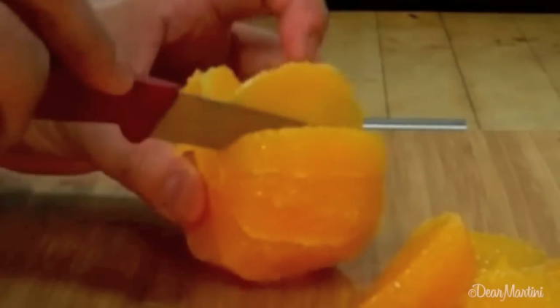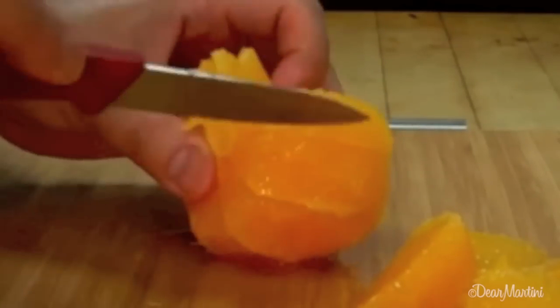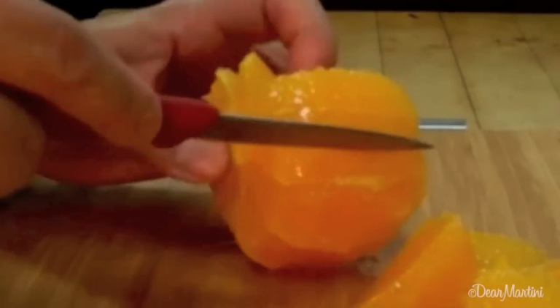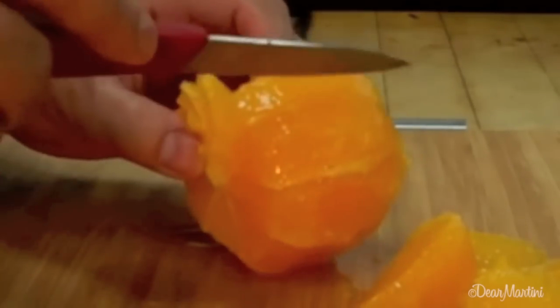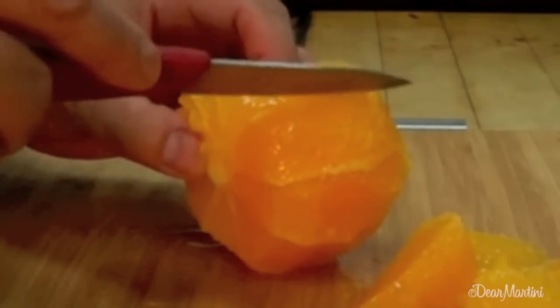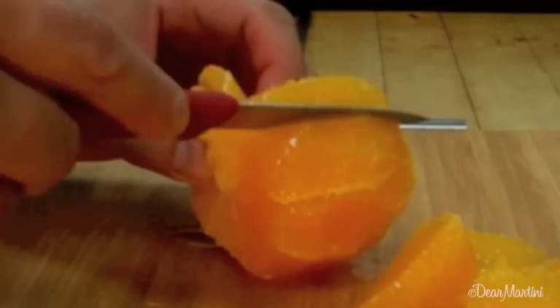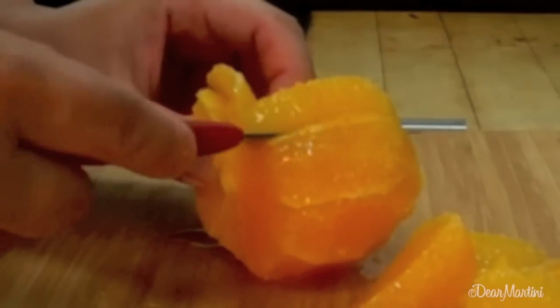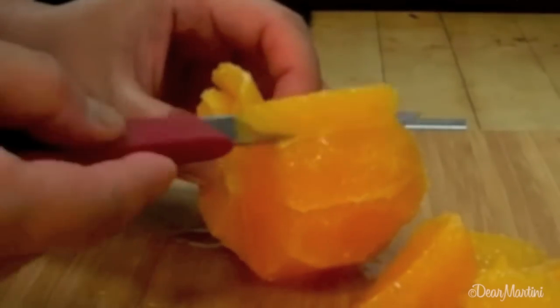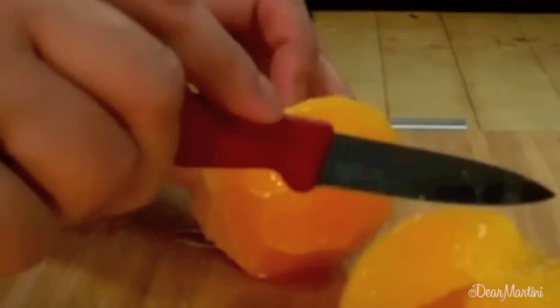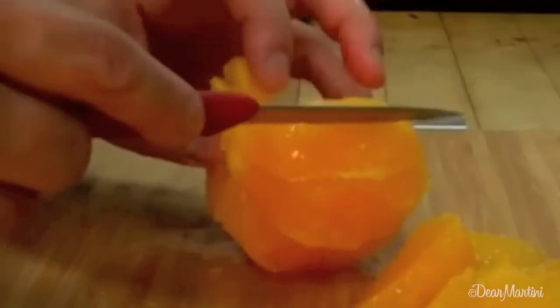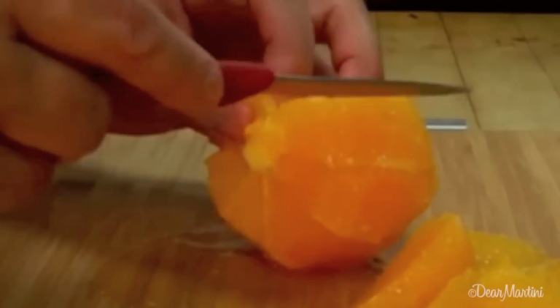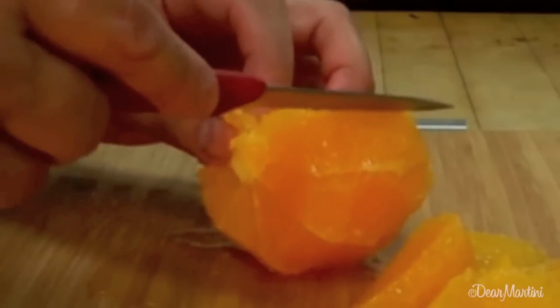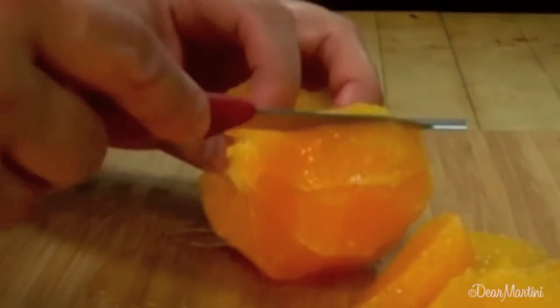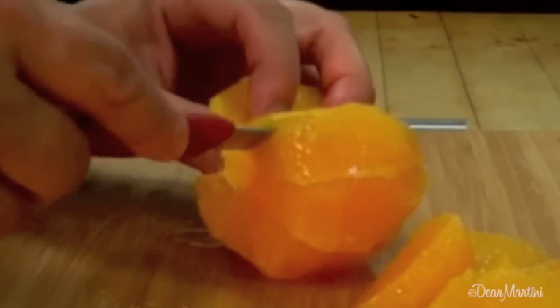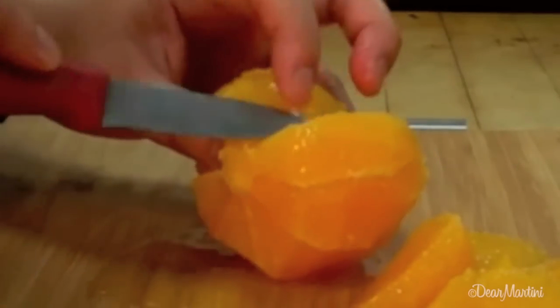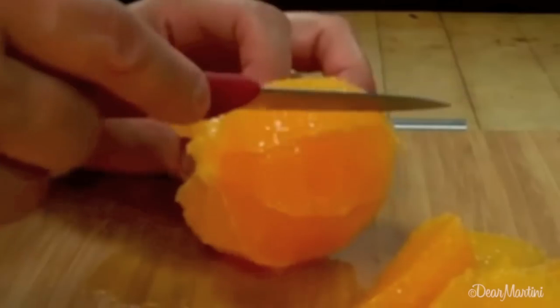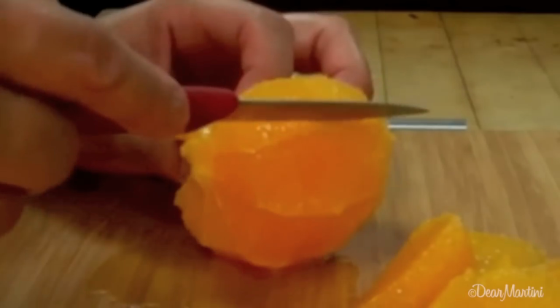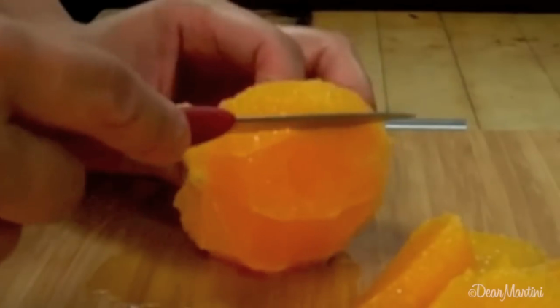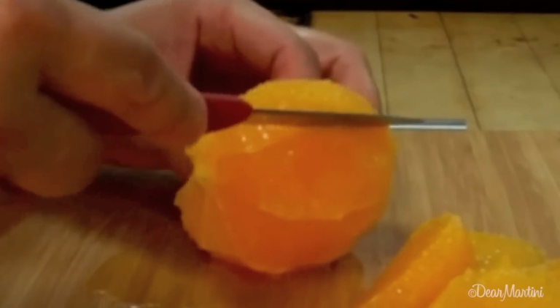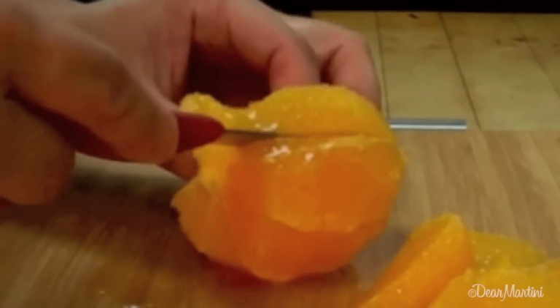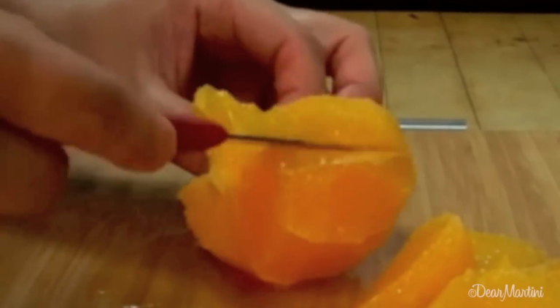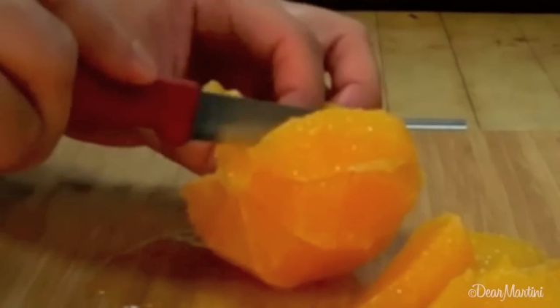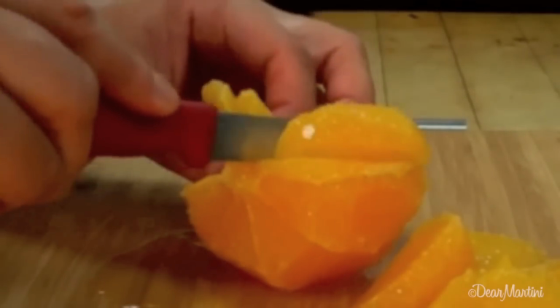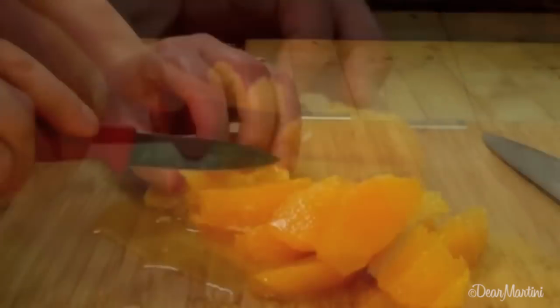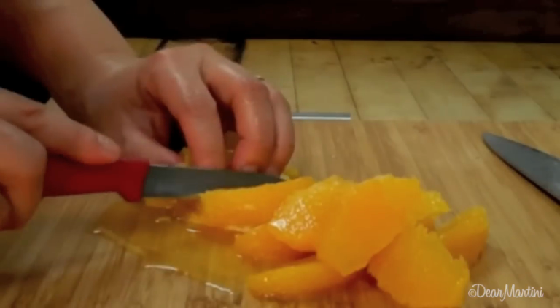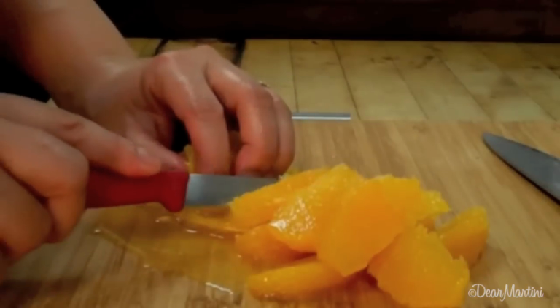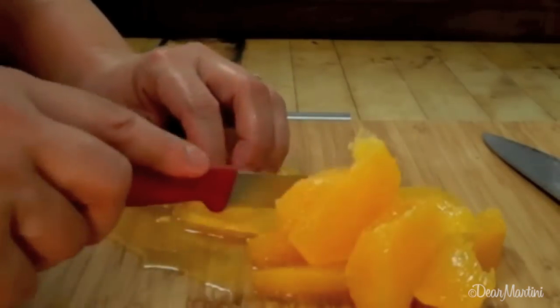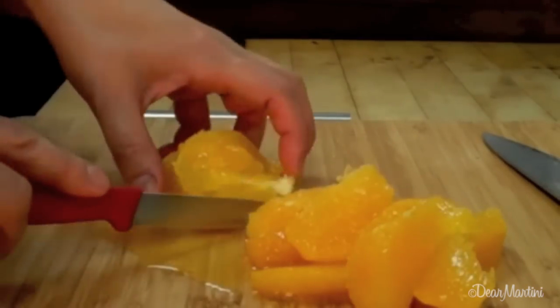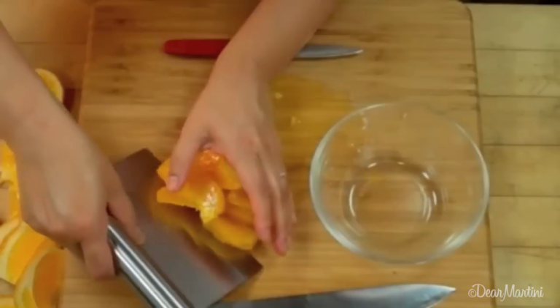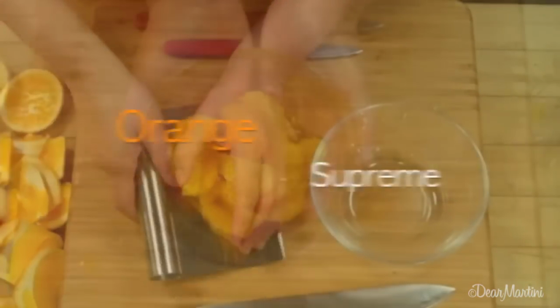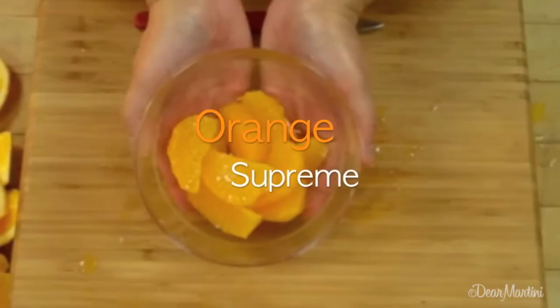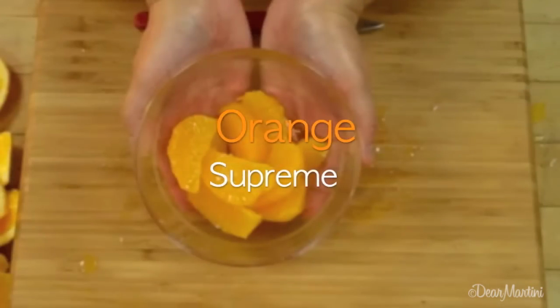As you work, fold back the membrane towards you to get it out of your way. Discard the remaining tough membrane once all the segments have been released. Orange Supreme.